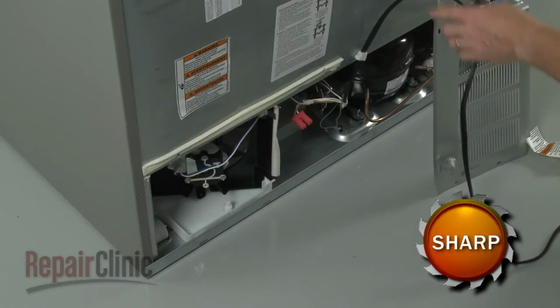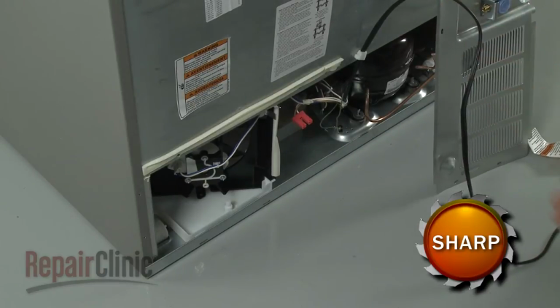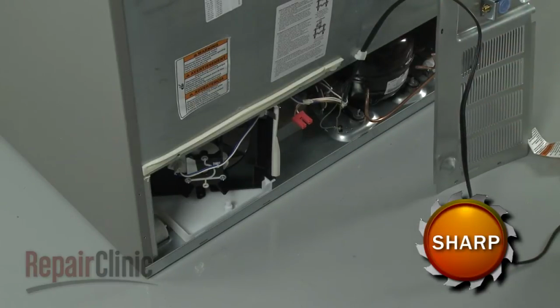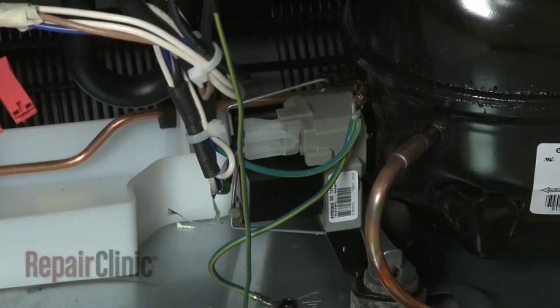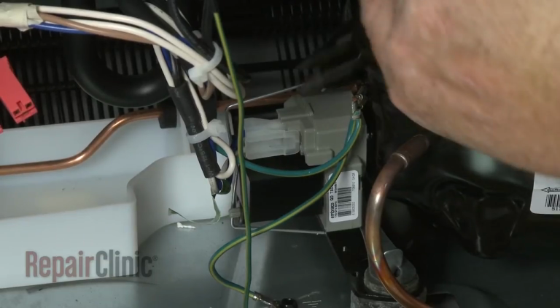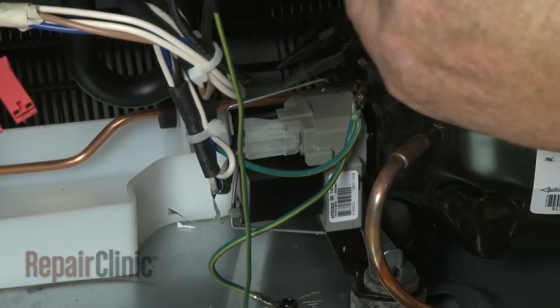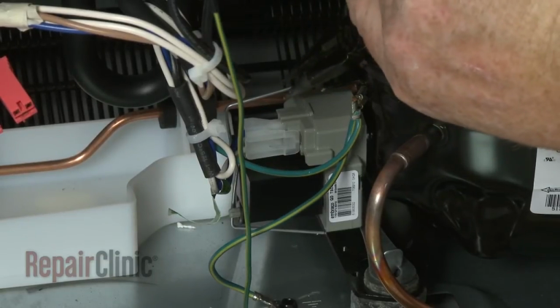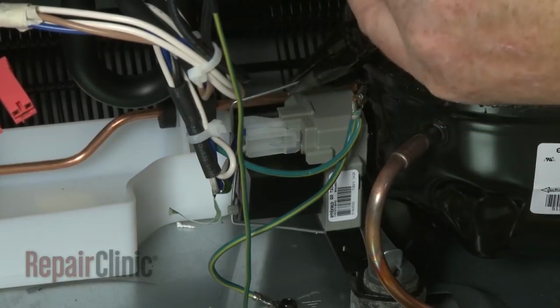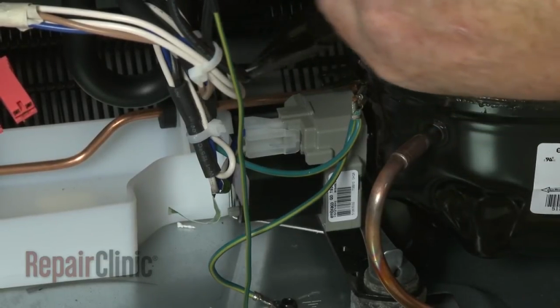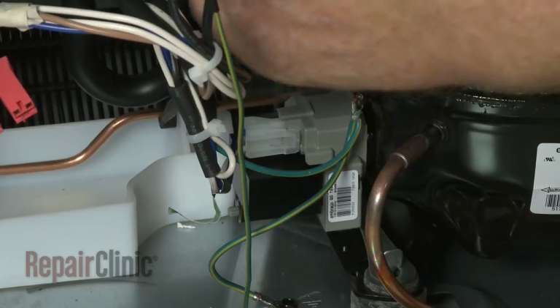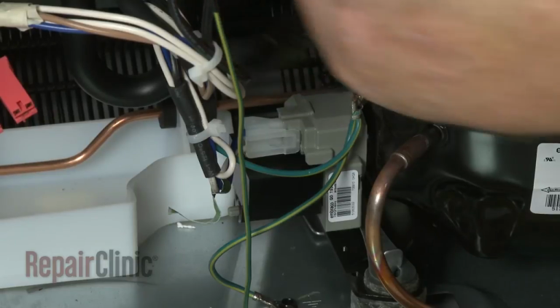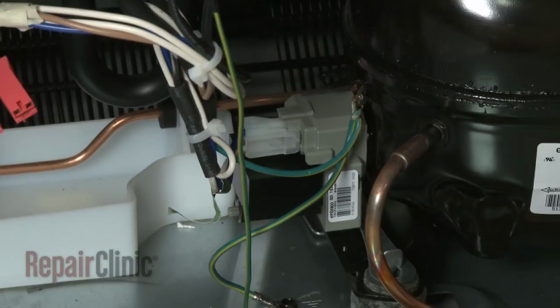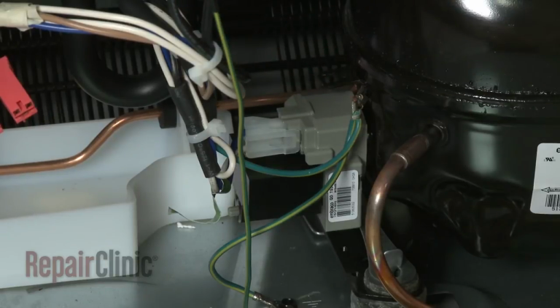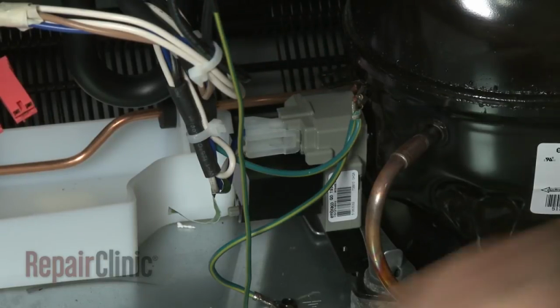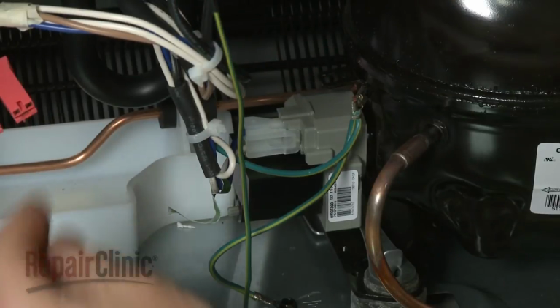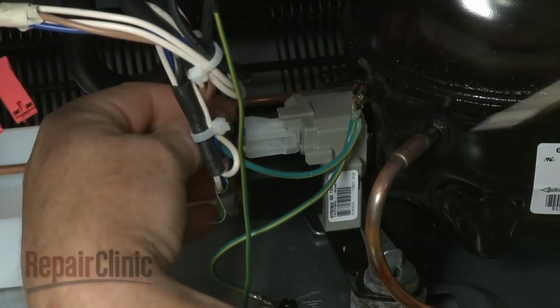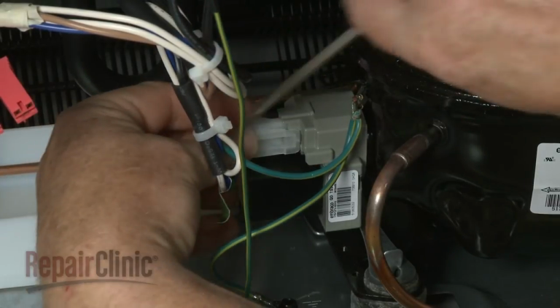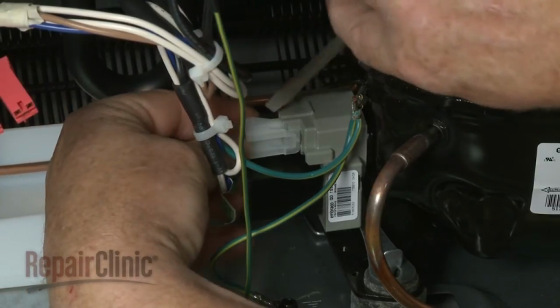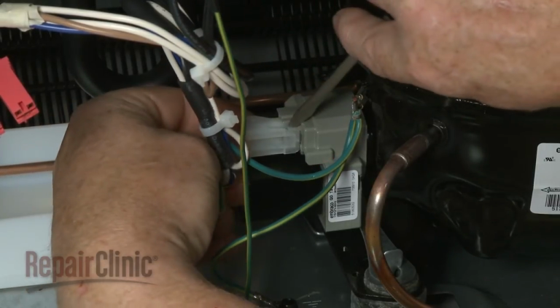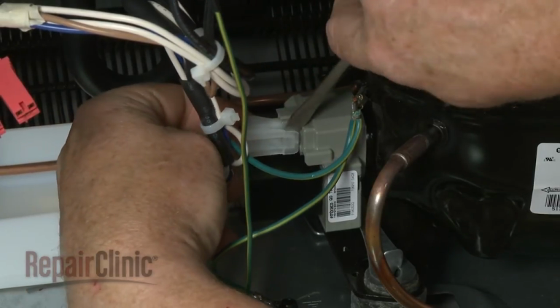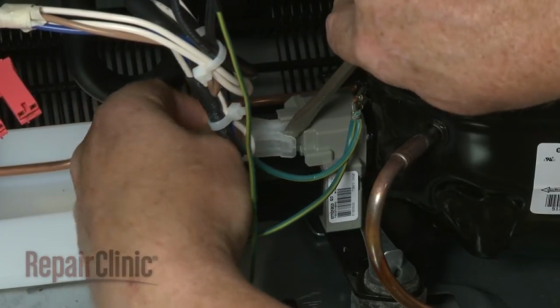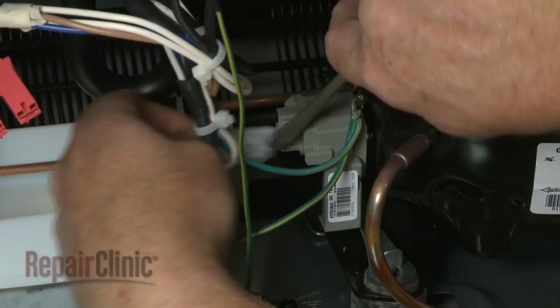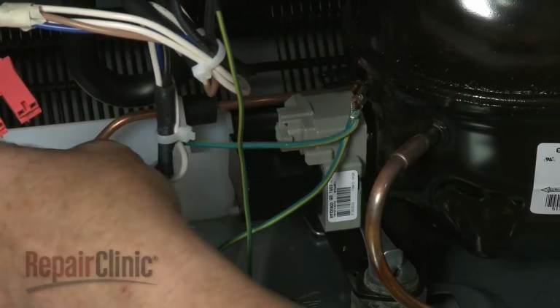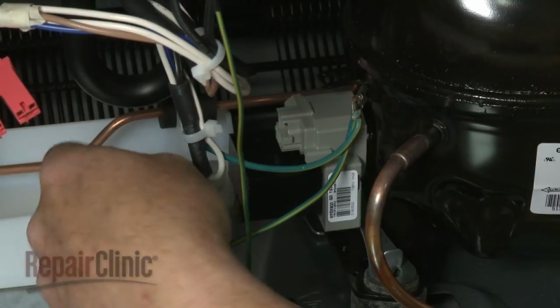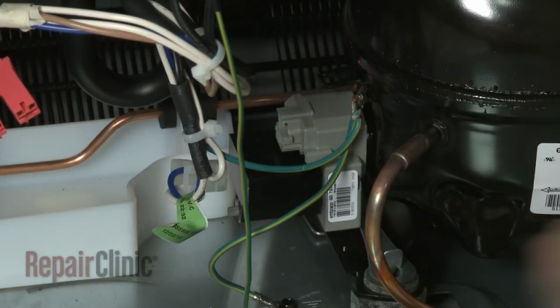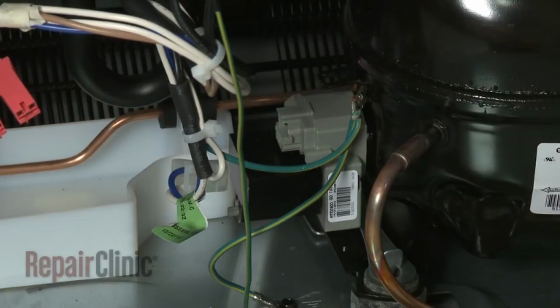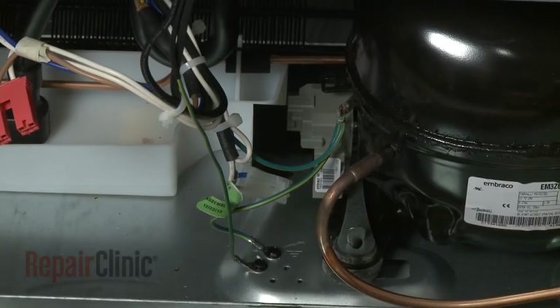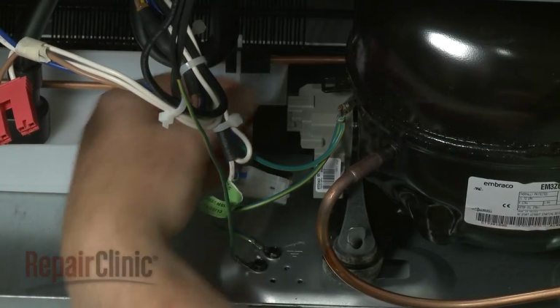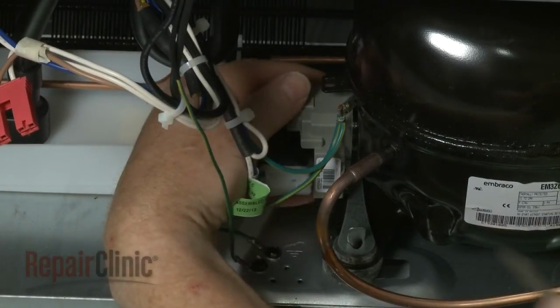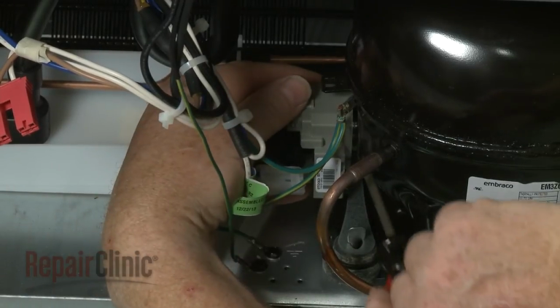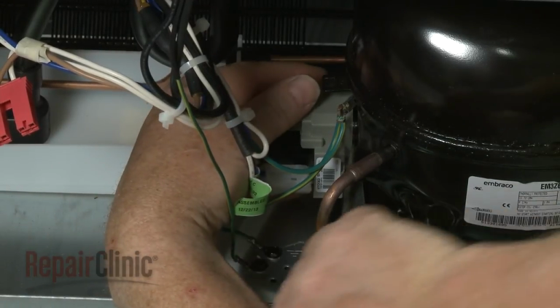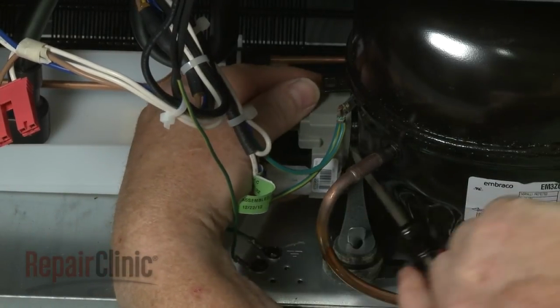Unhook the retaining wire securing the start relay to the compressor. Disconnect the wire harness and use a large flathead screwdriver to help pry the old relay off of the compressor.